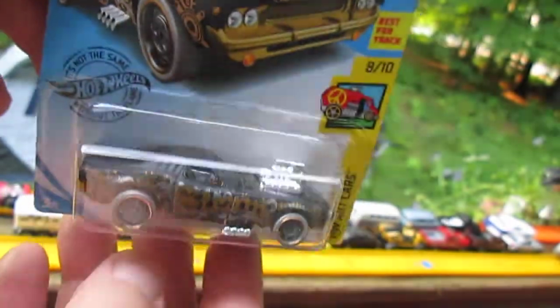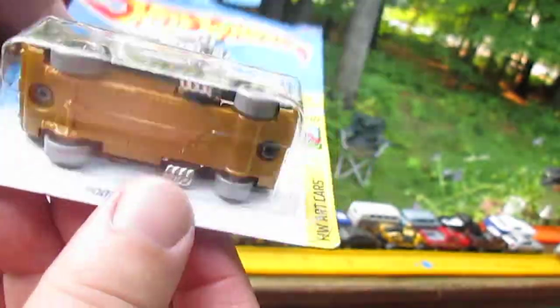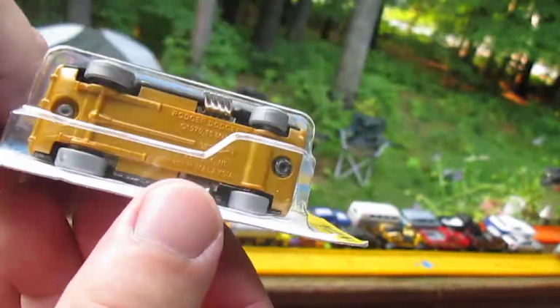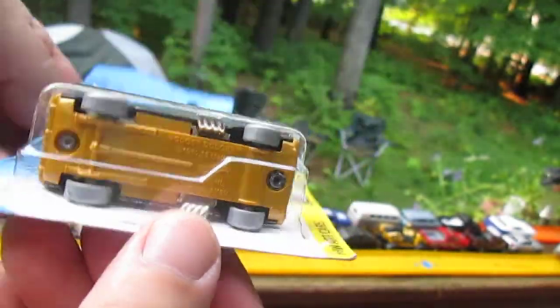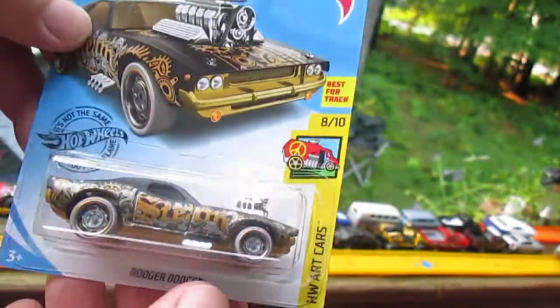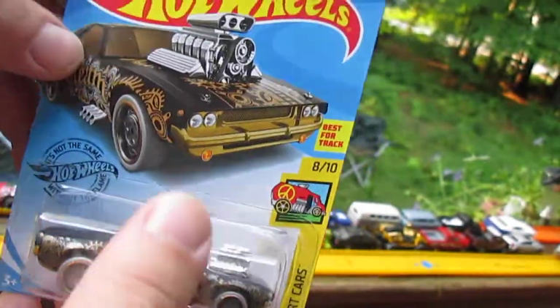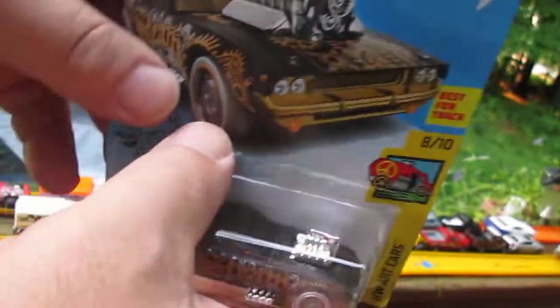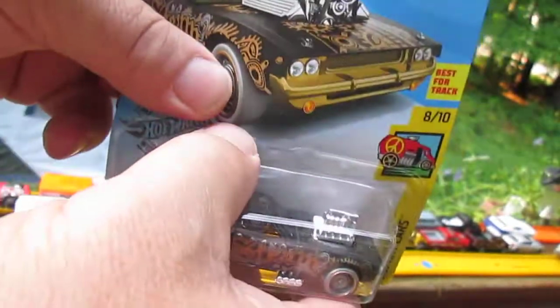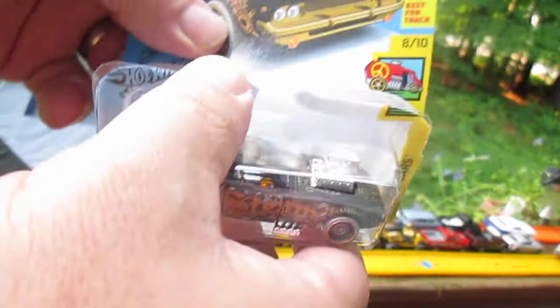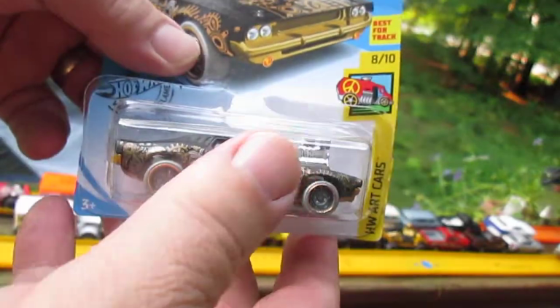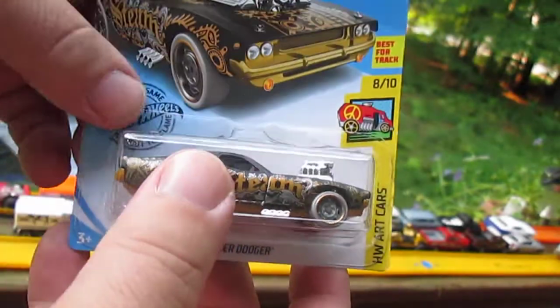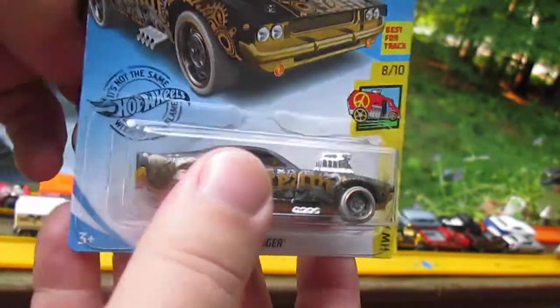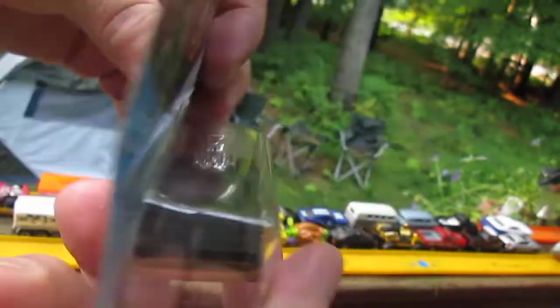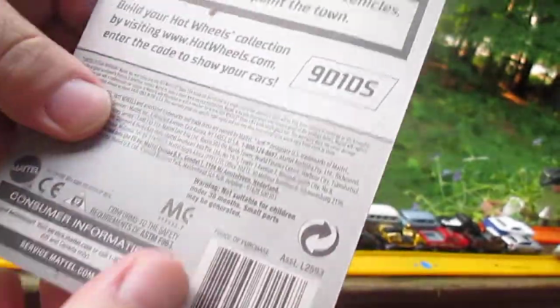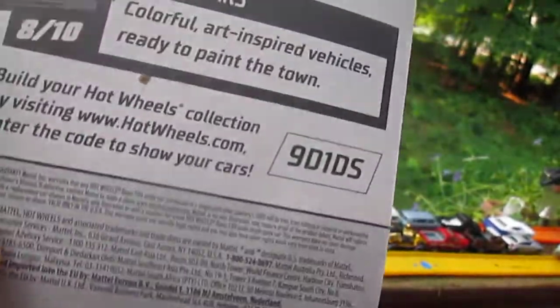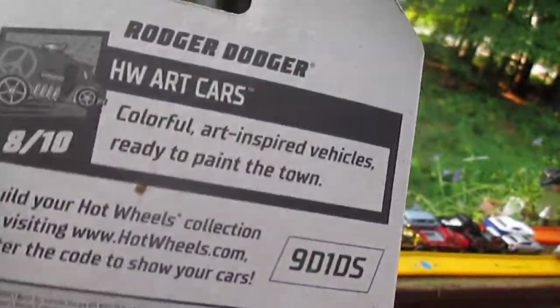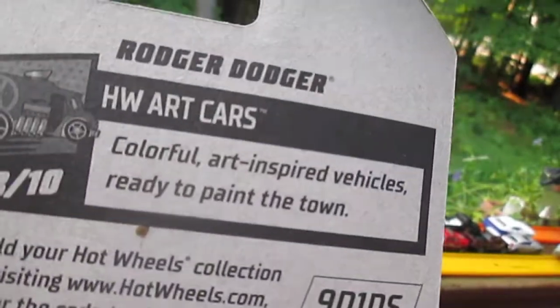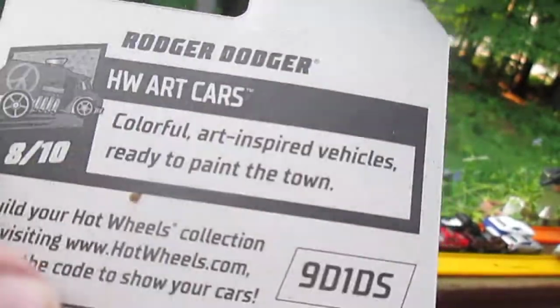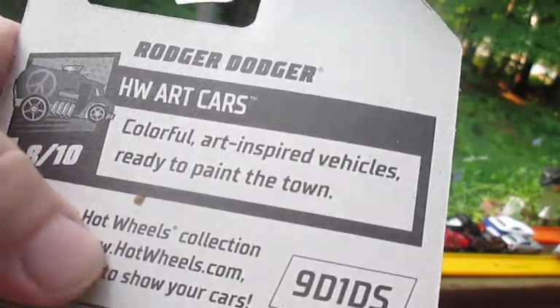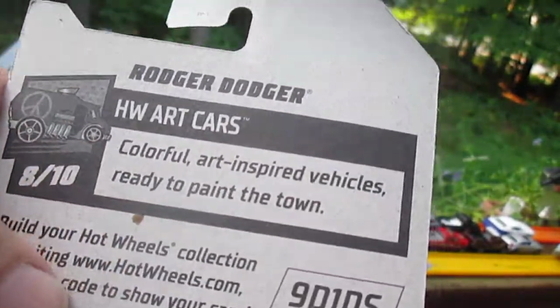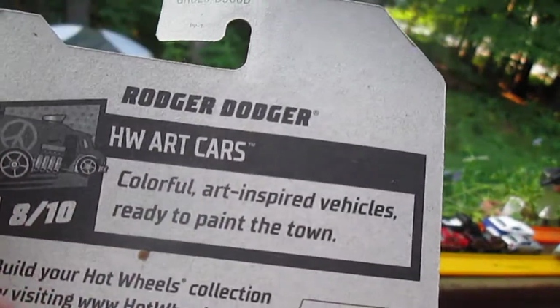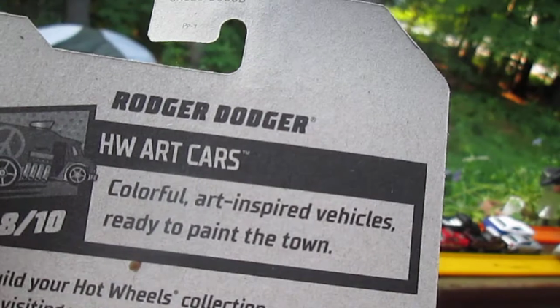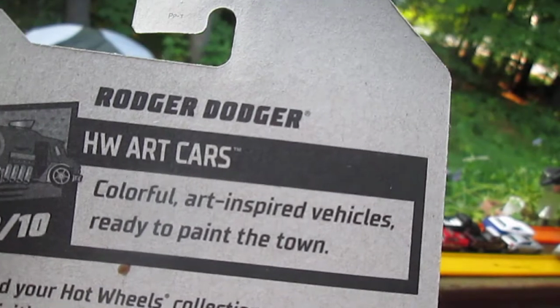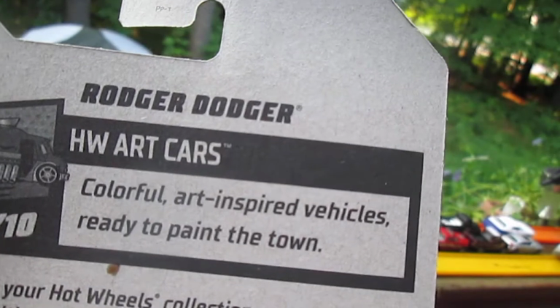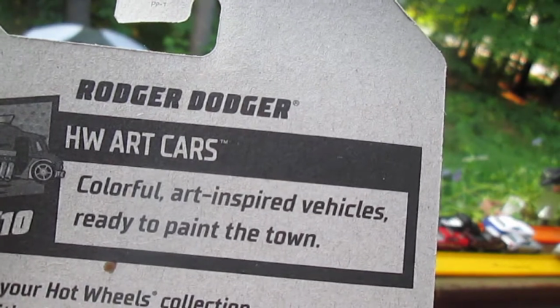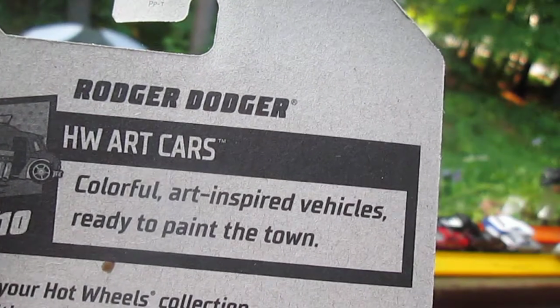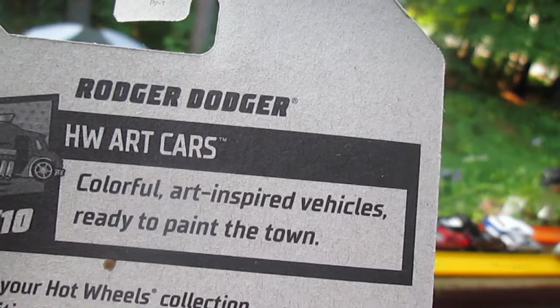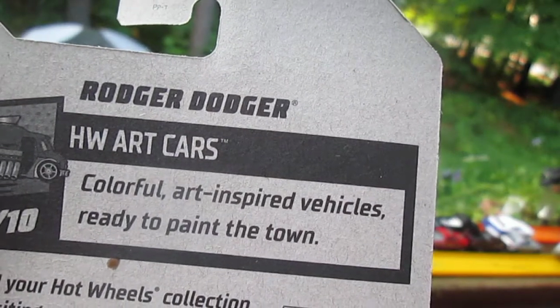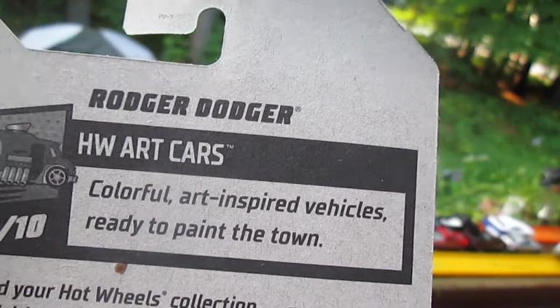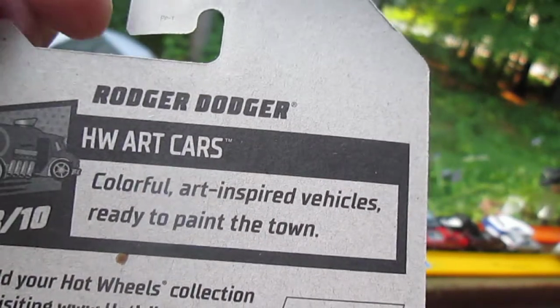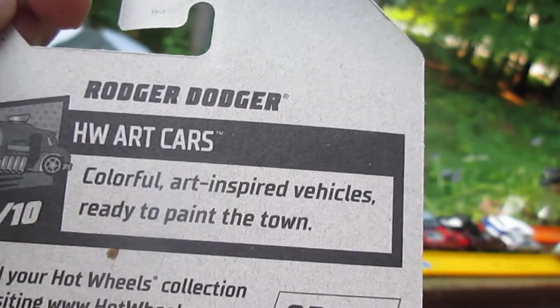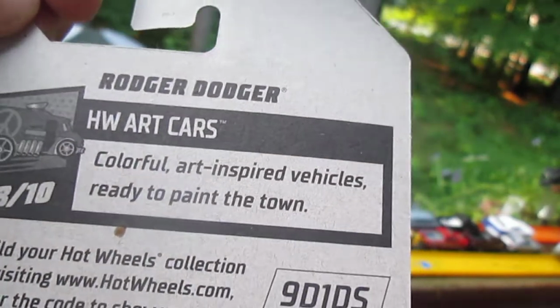Looks good in the package, but it would look better out of the package. That was an easy pop-off. I've got to show the back — colorful art-inspired cars, 'ready to paint the town' is what the Hot Wheels Art Cars are about.